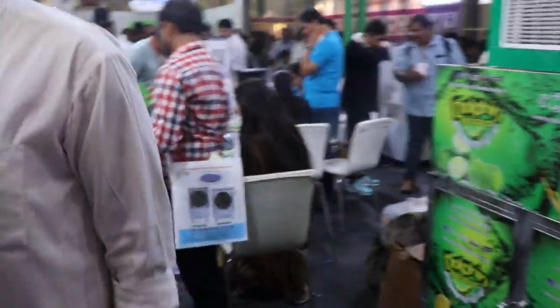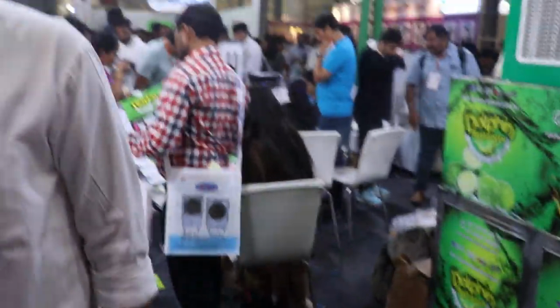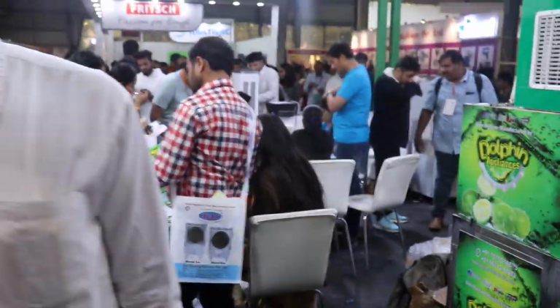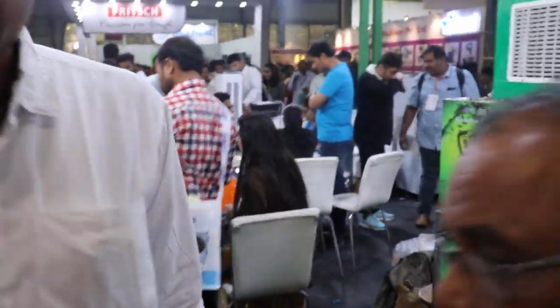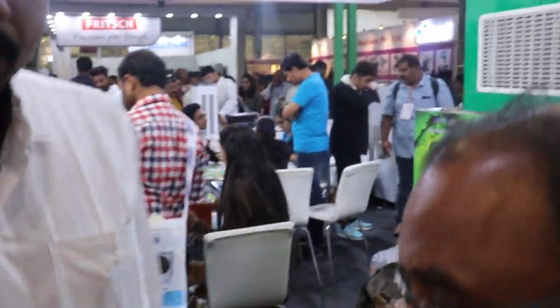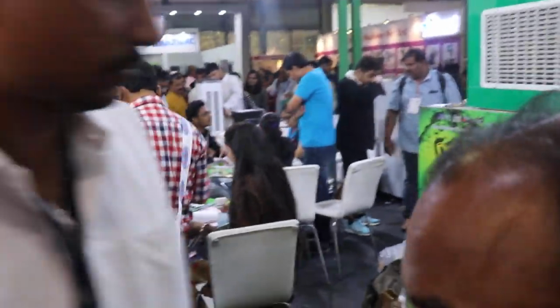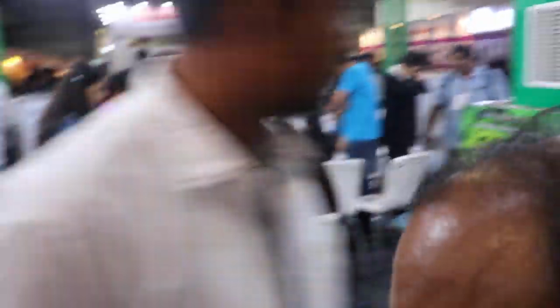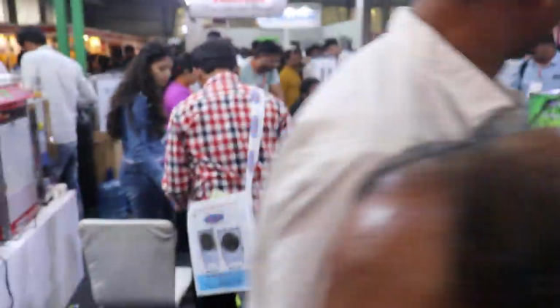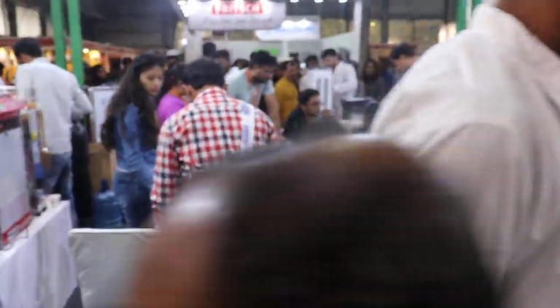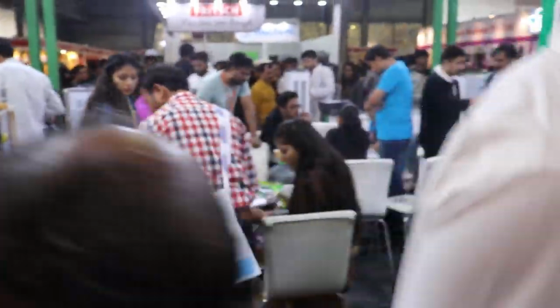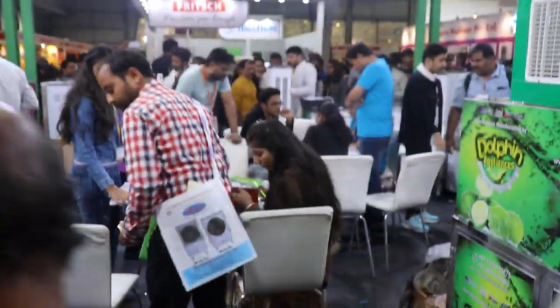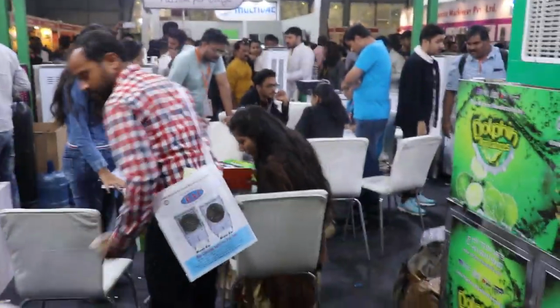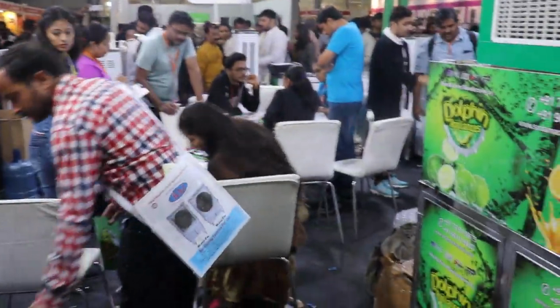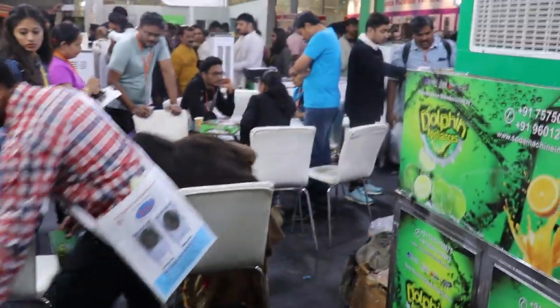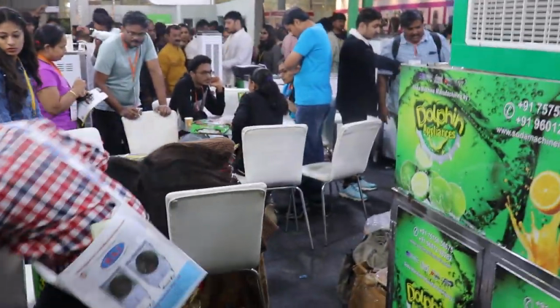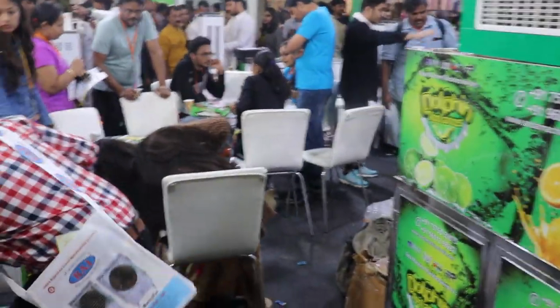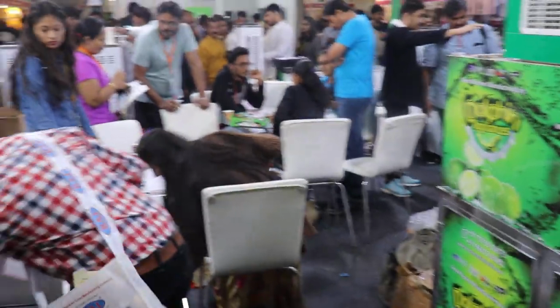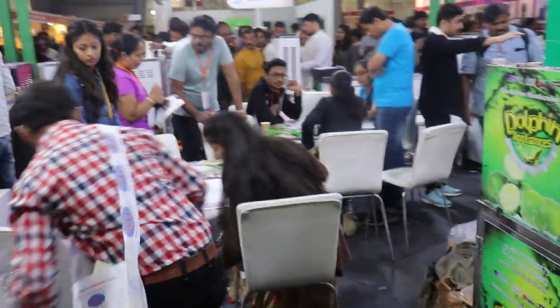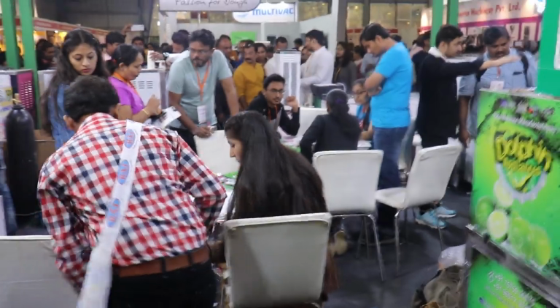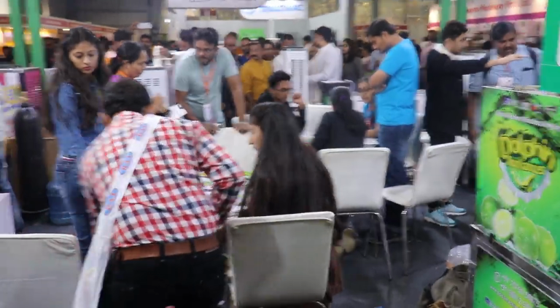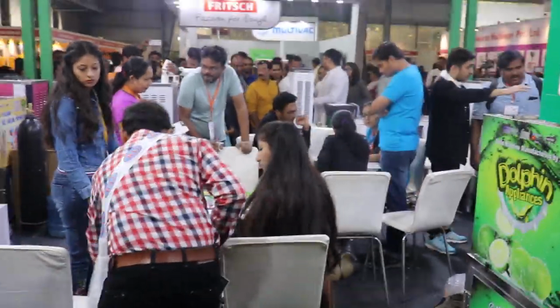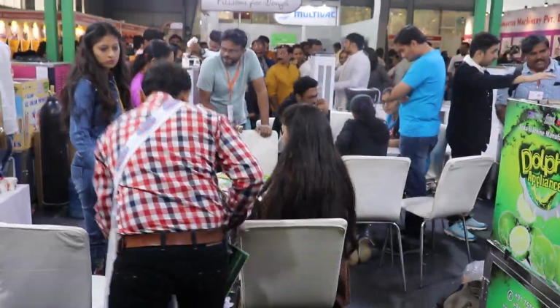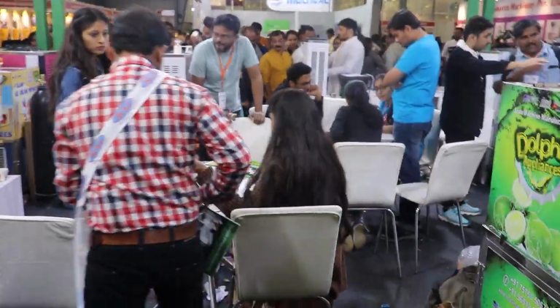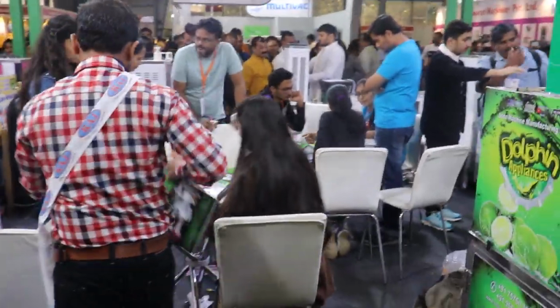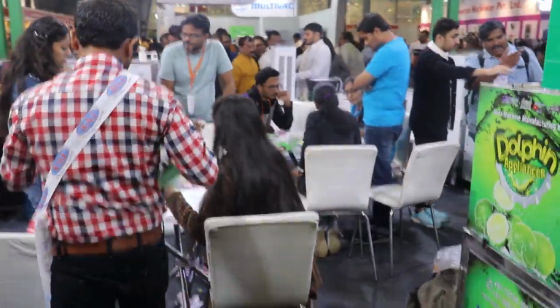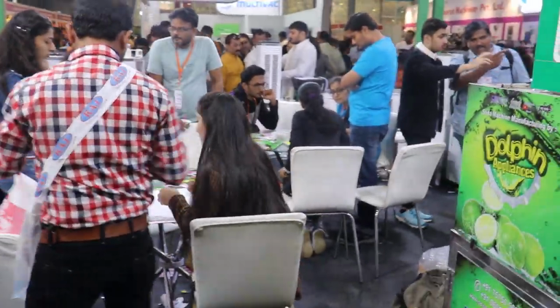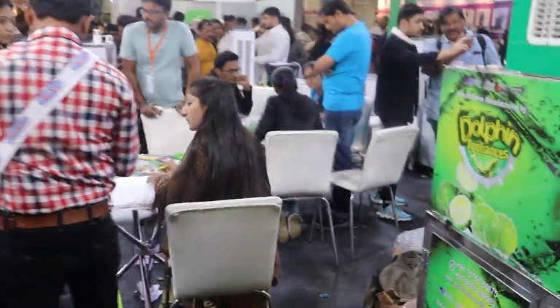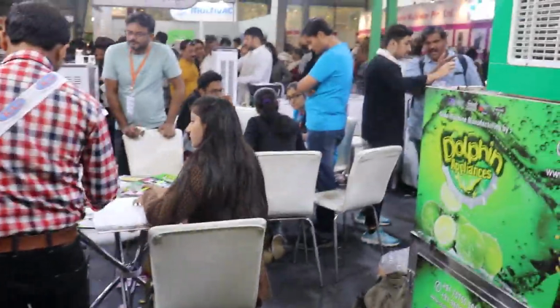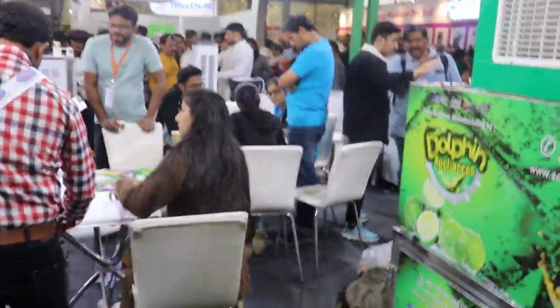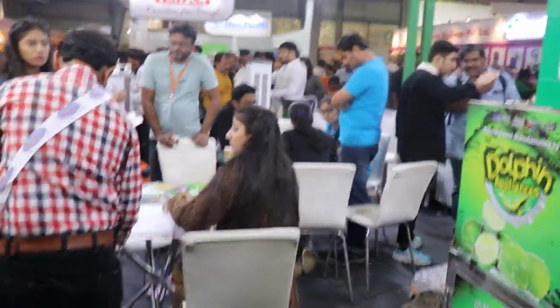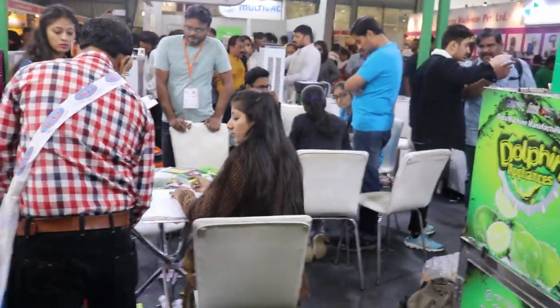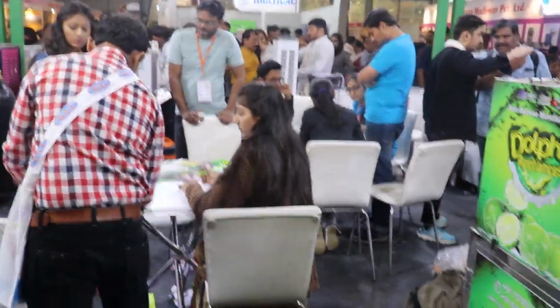You can see inside our exhibition stall, many customers are discussing with our employees about the products and for purchasing.